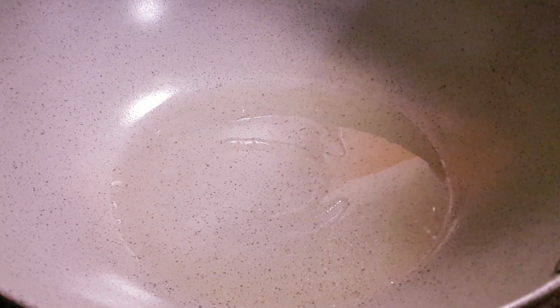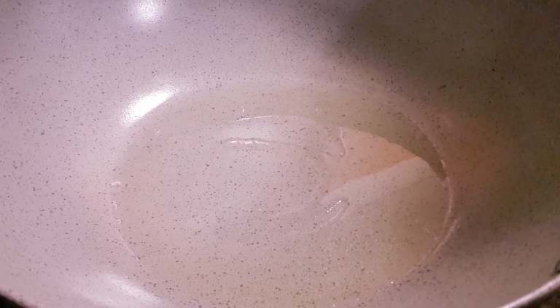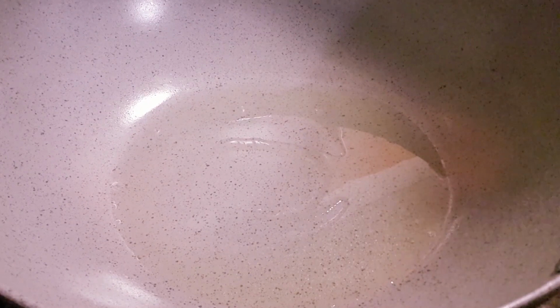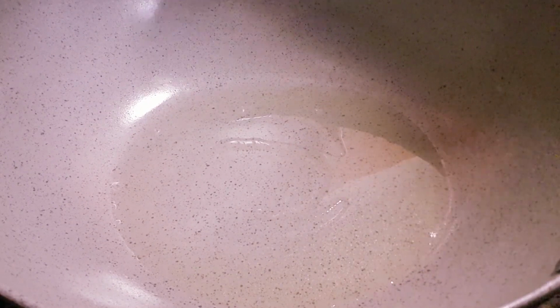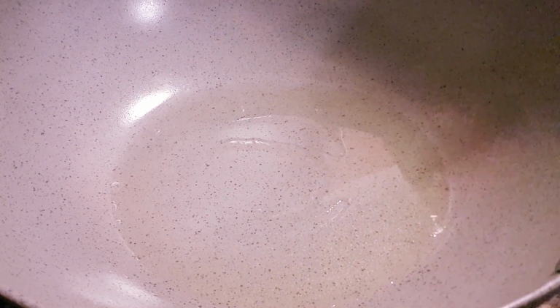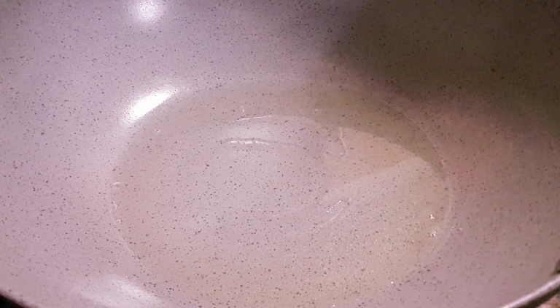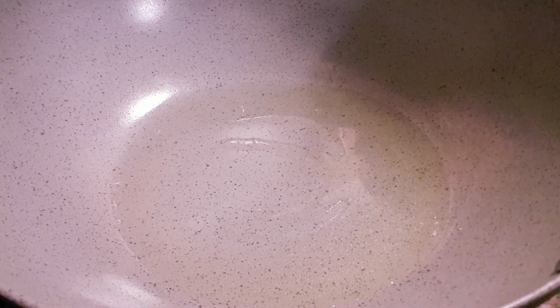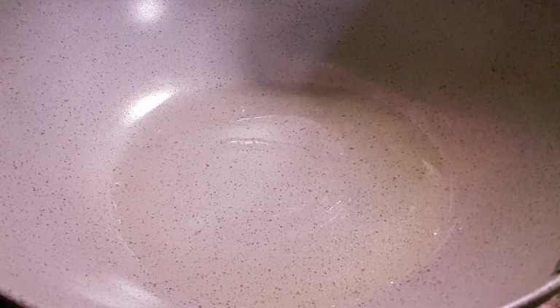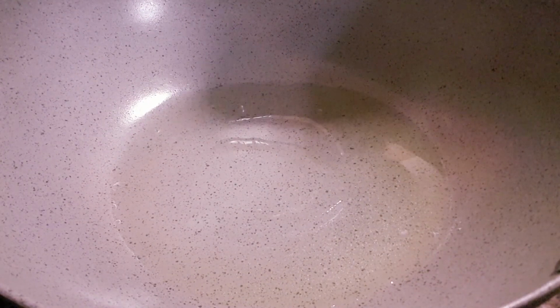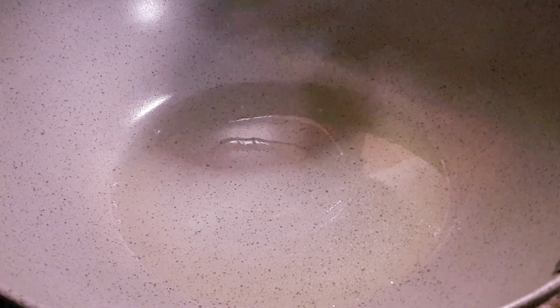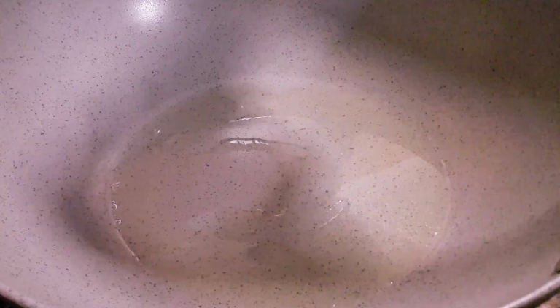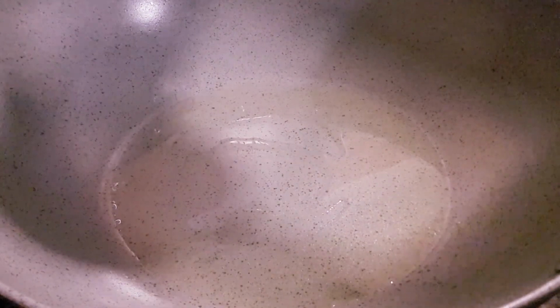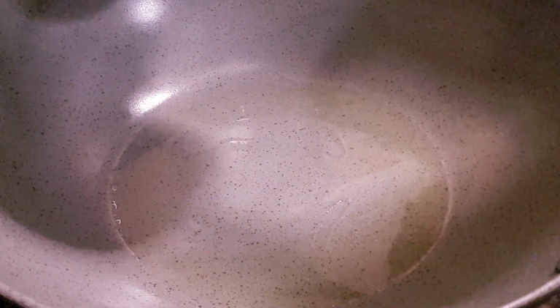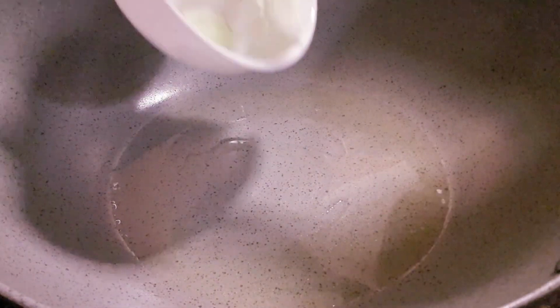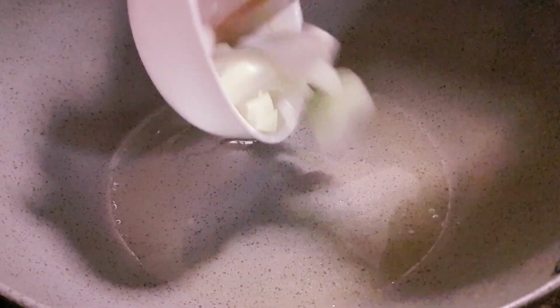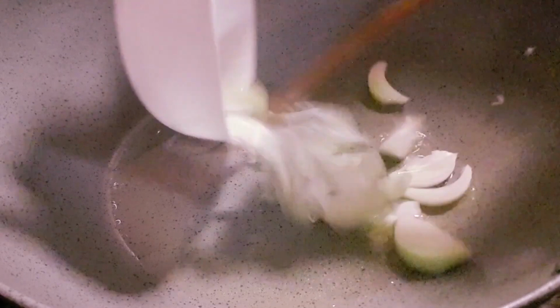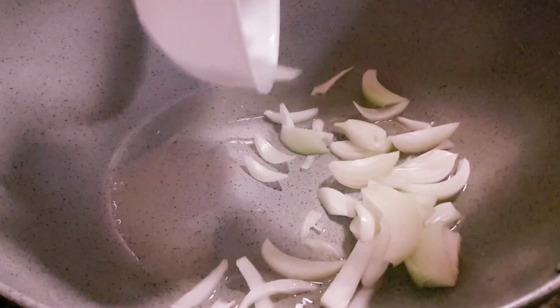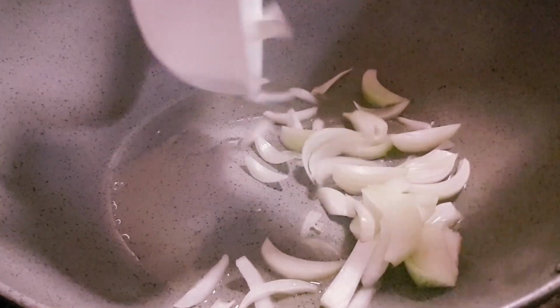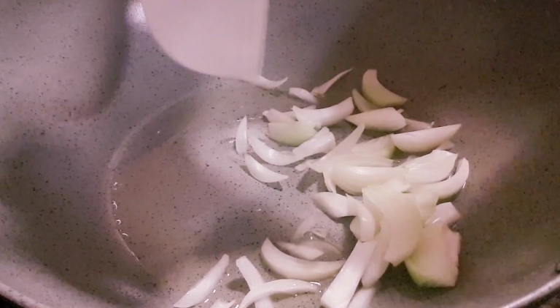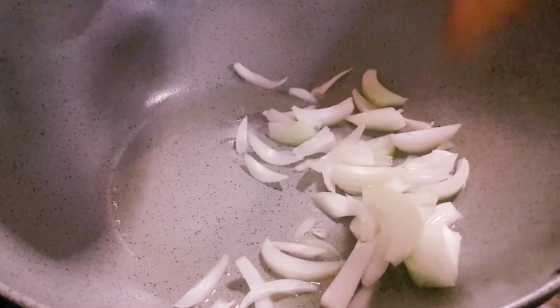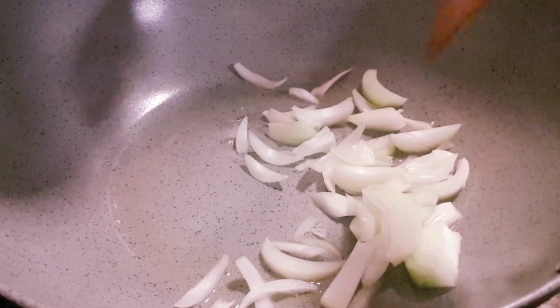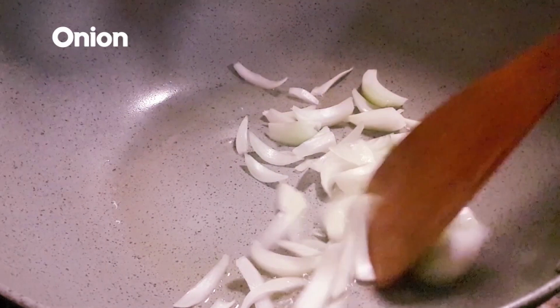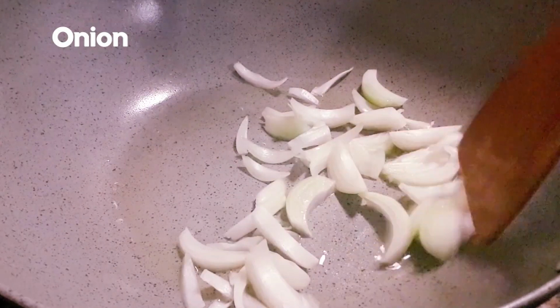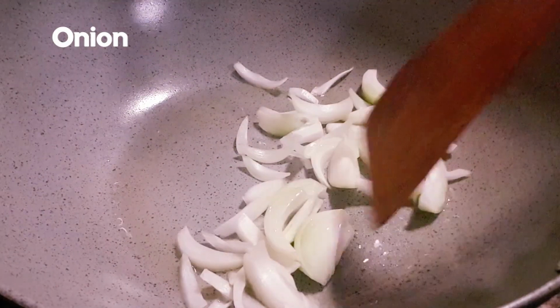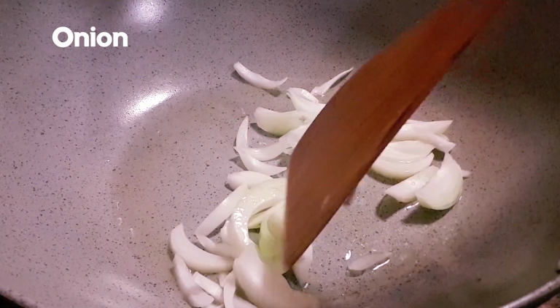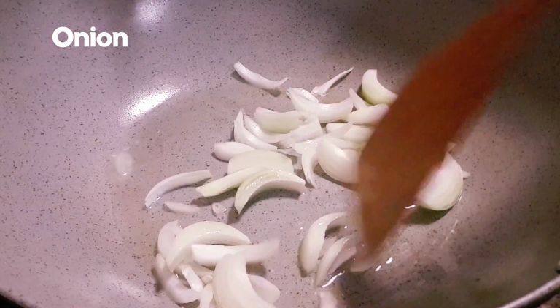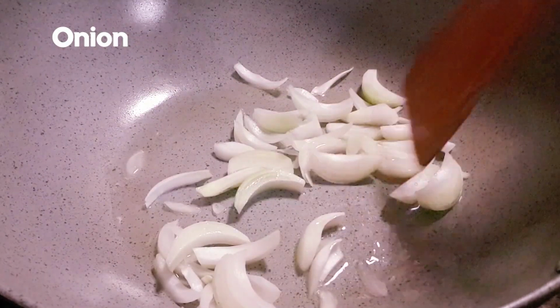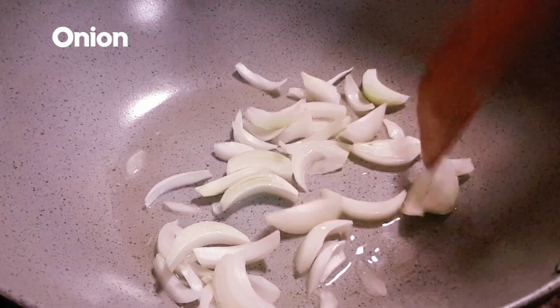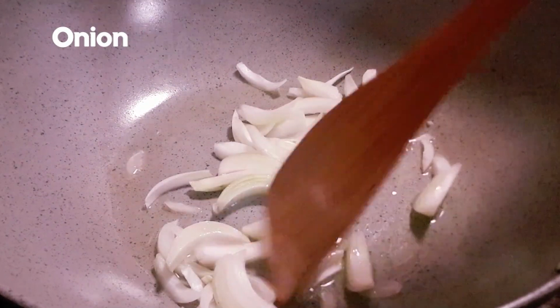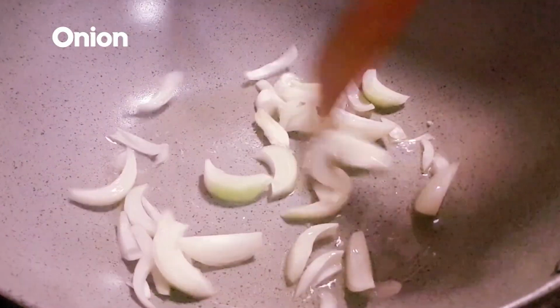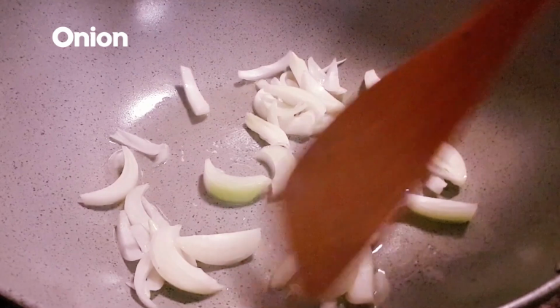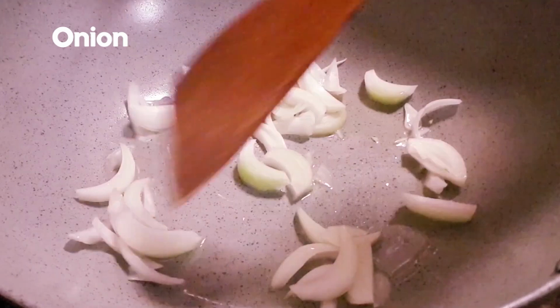Now the oil is nice and hot. First thing first, we'll put in our onion. You can hear the sizzling sounds of the onion — let's put it in.